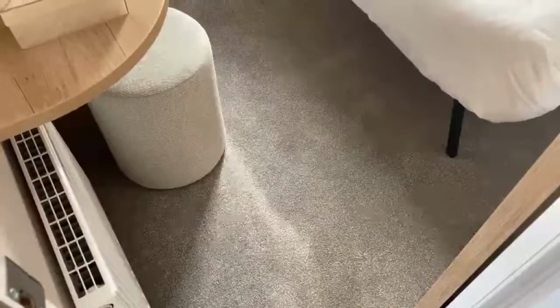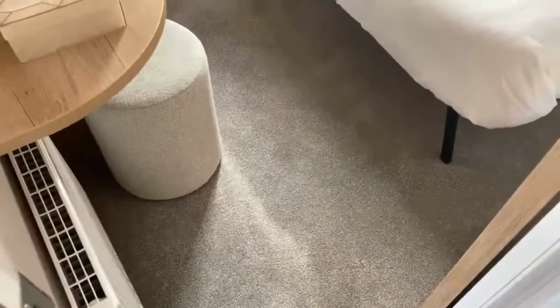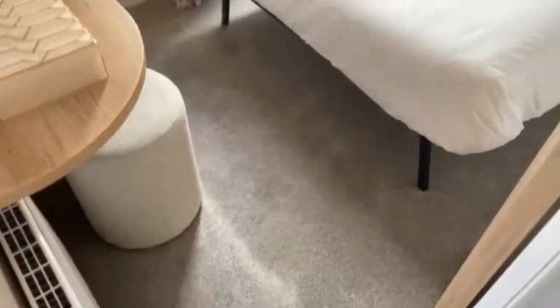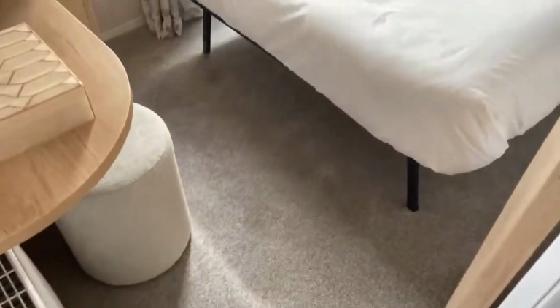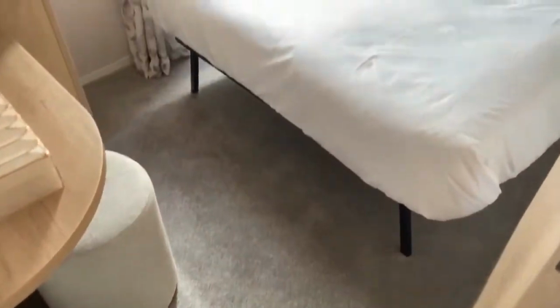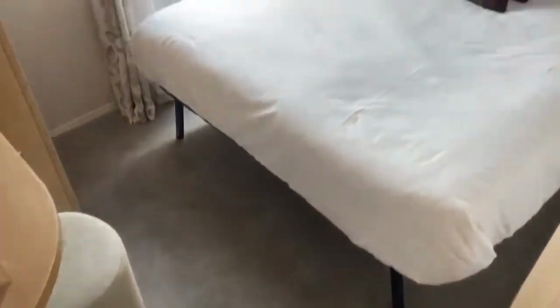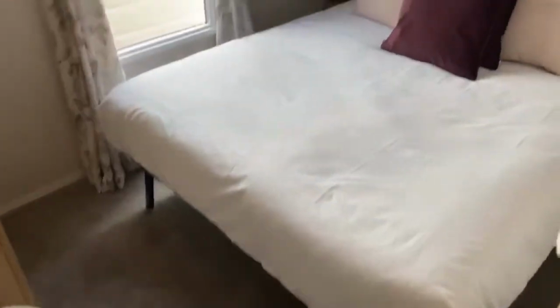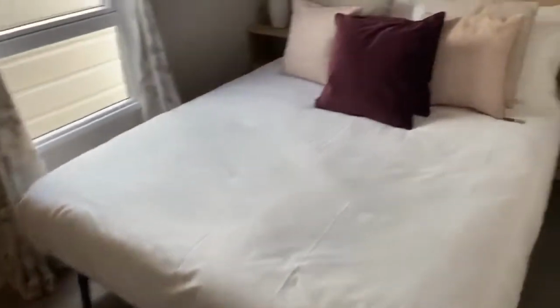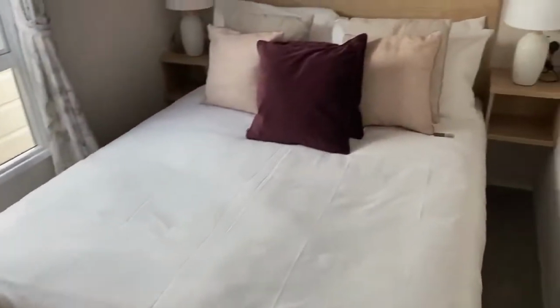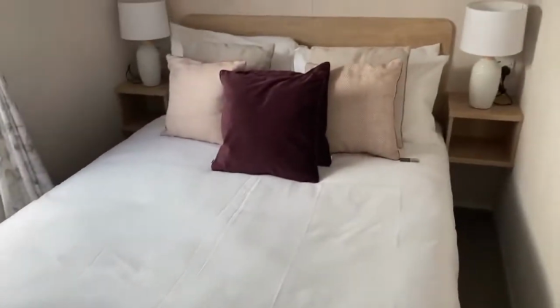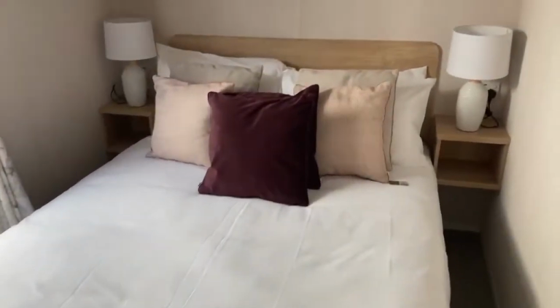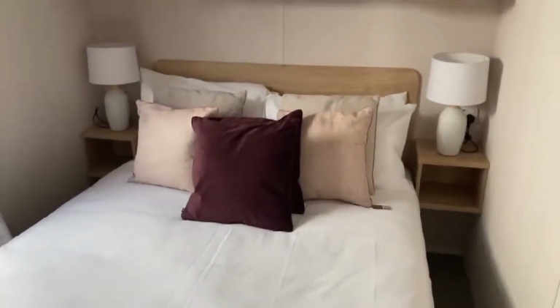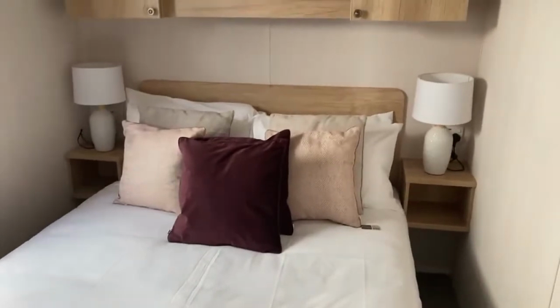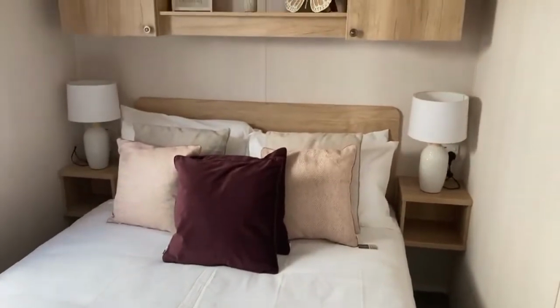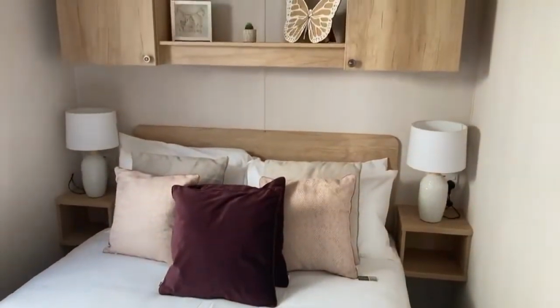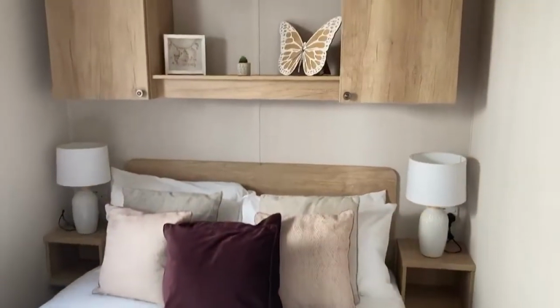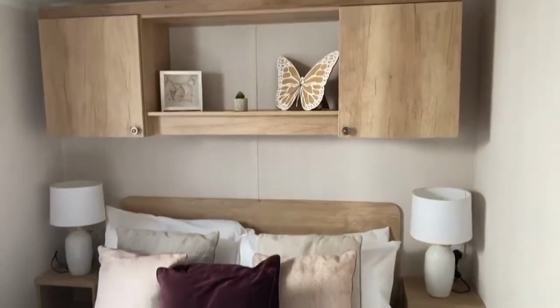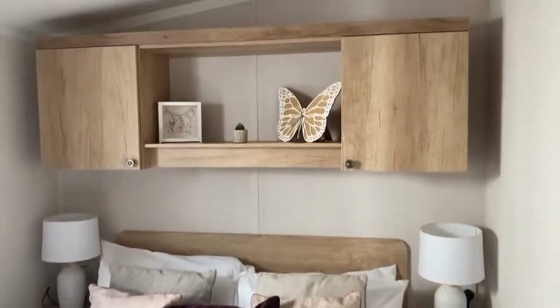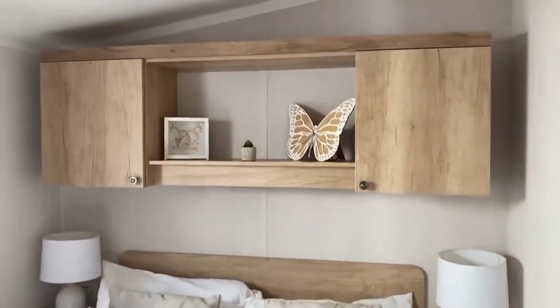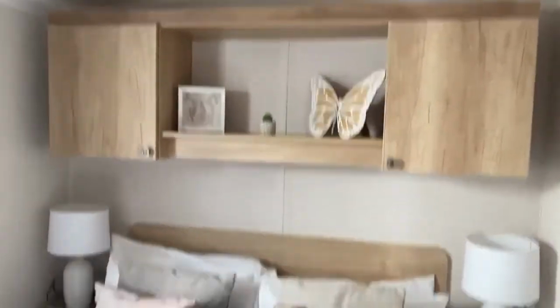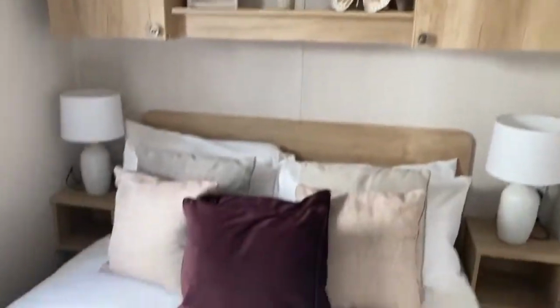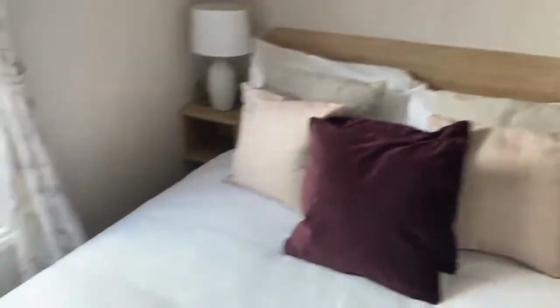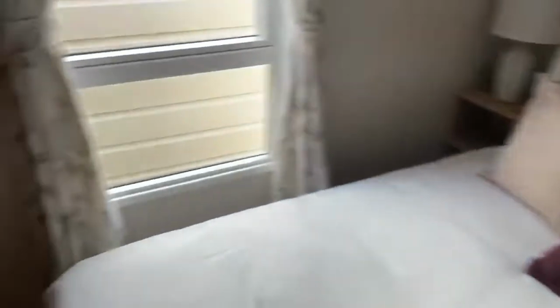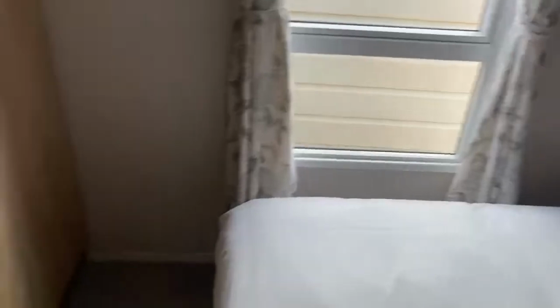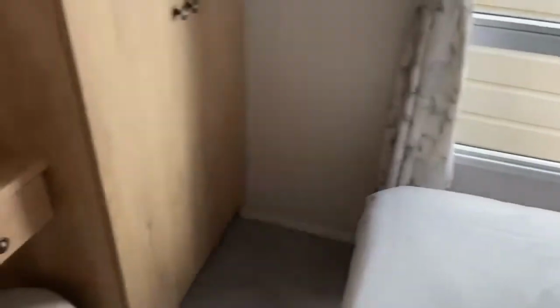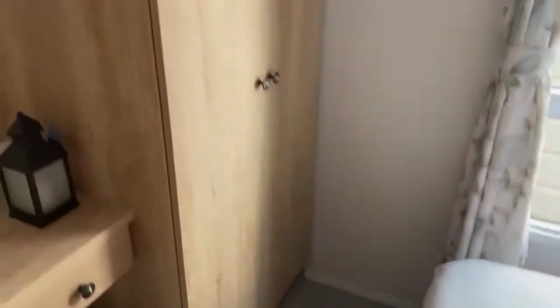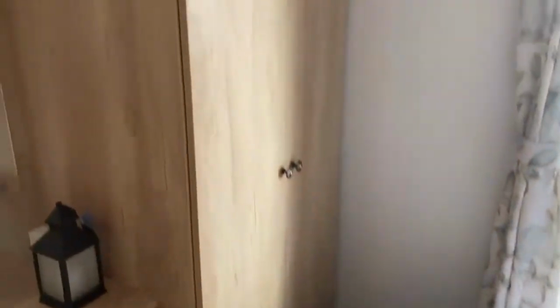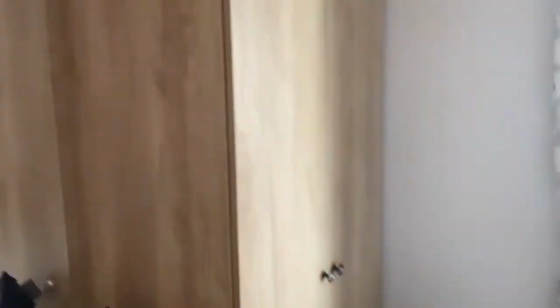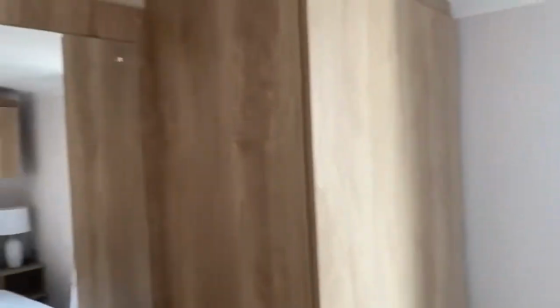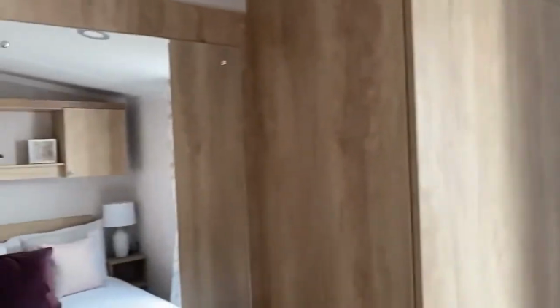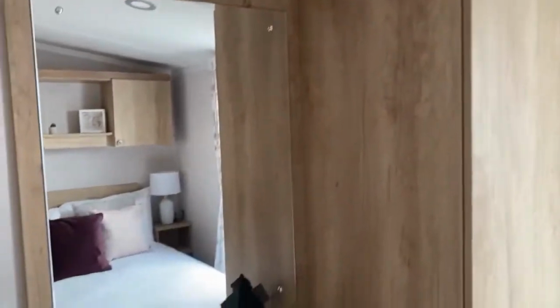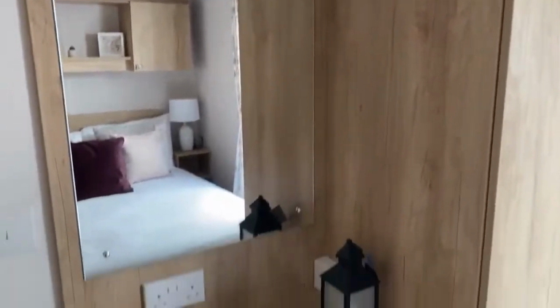And then lastly you've got your main bedroom. As you can see, you've got your large double bed just here with your bedside tables either side and your wall-mounted units just above. That backs onto your large double wardrobe and extra dressing table for storage.